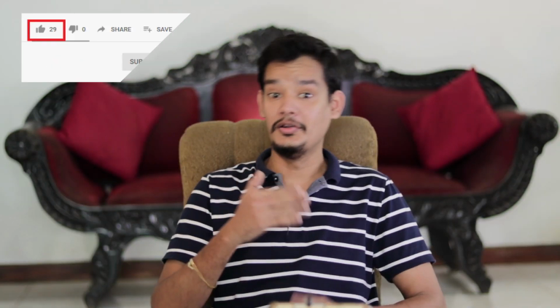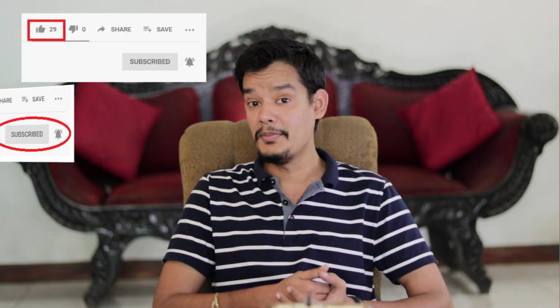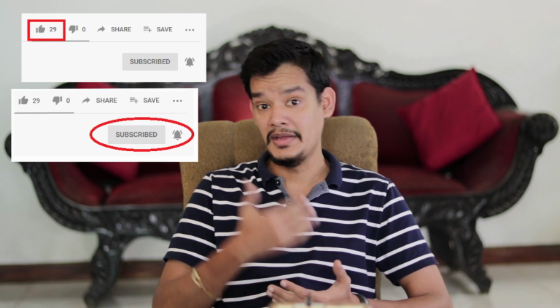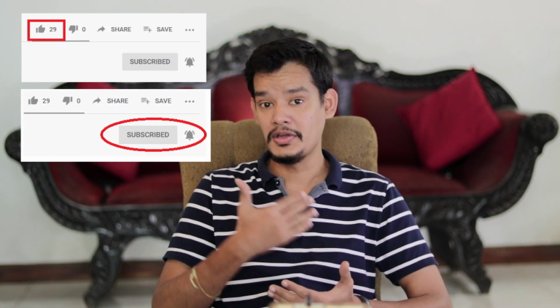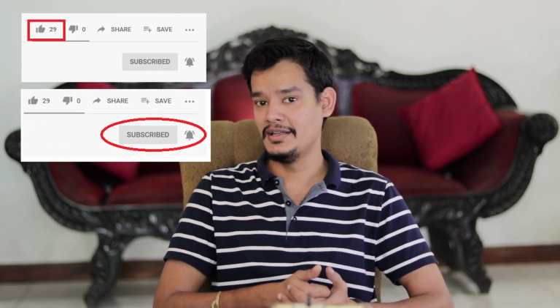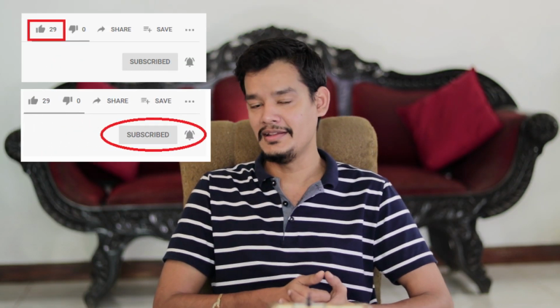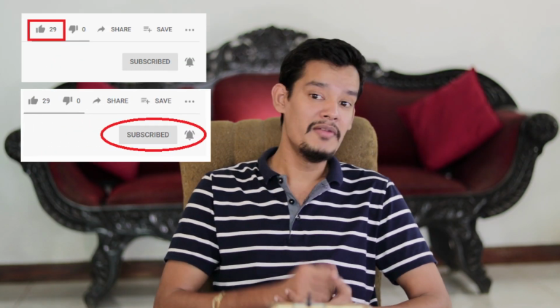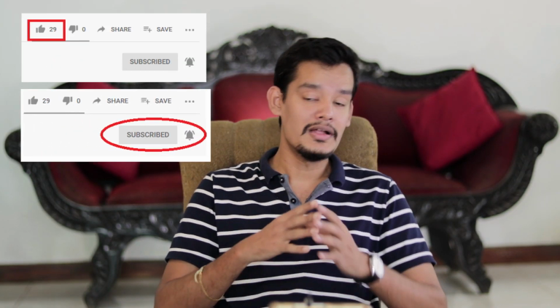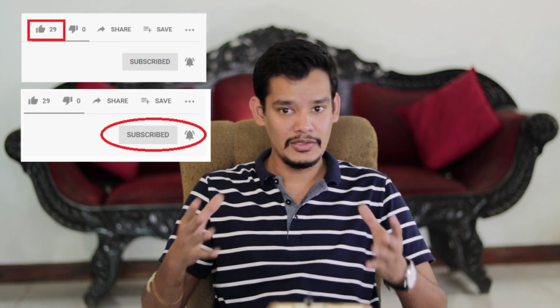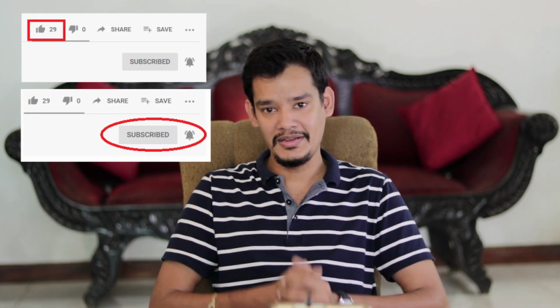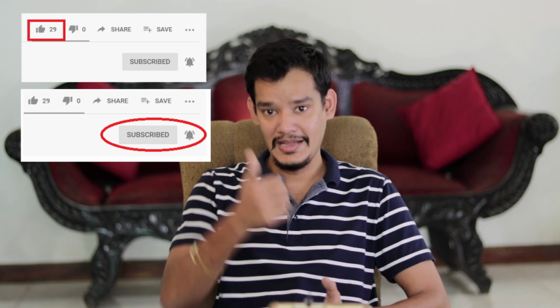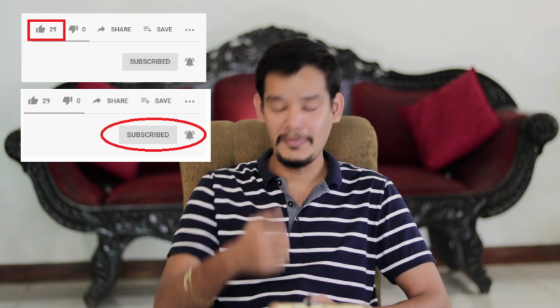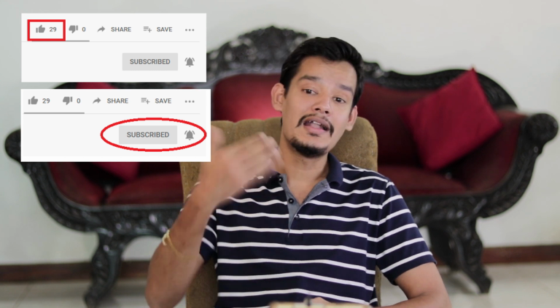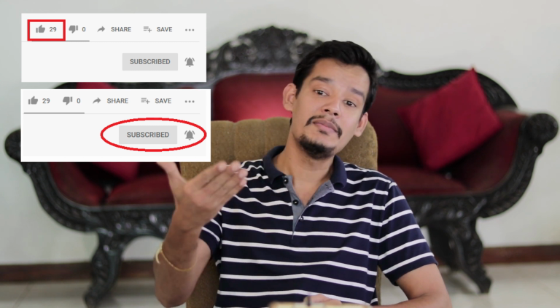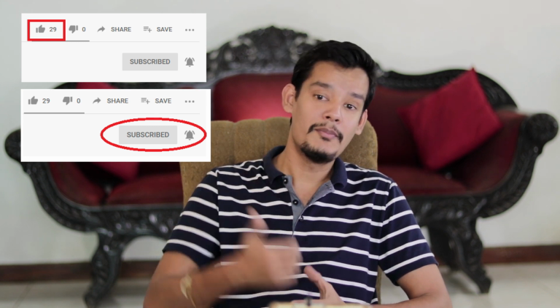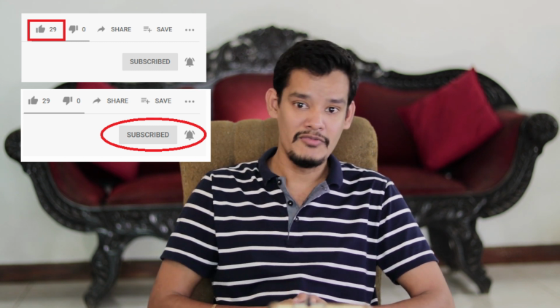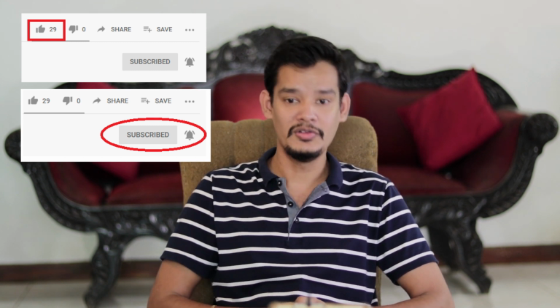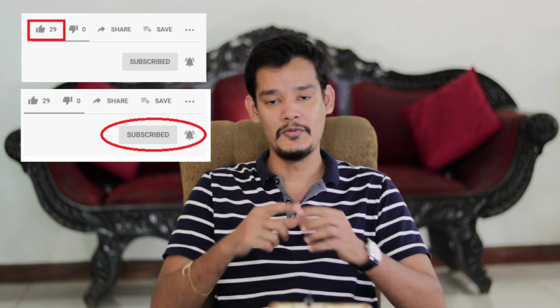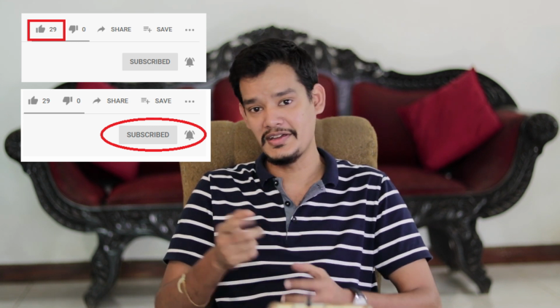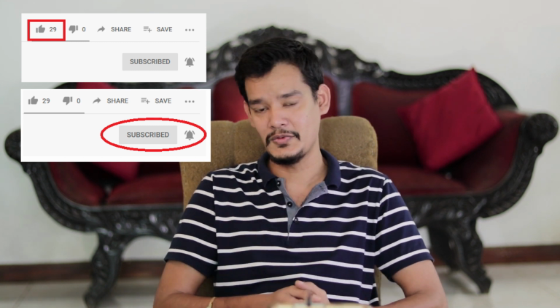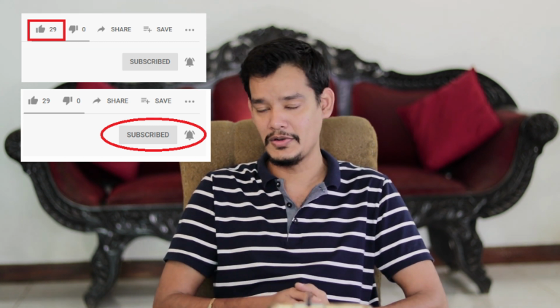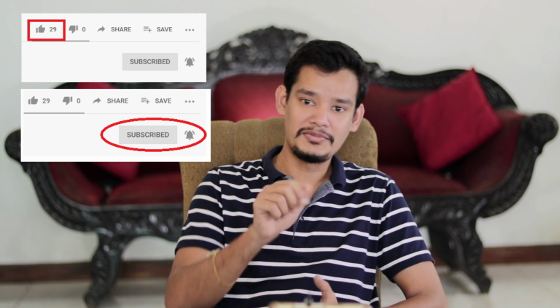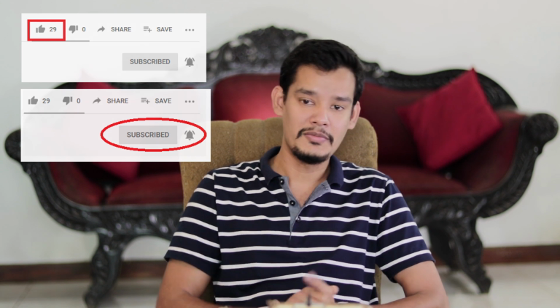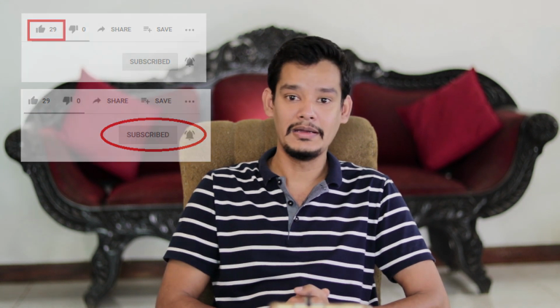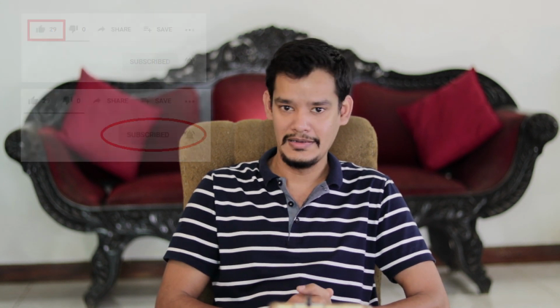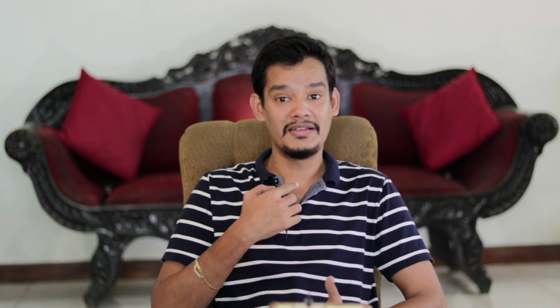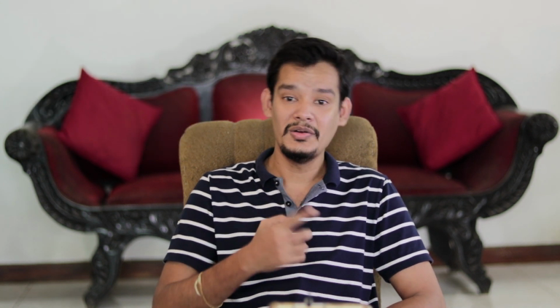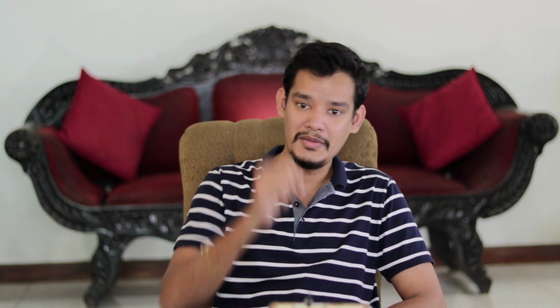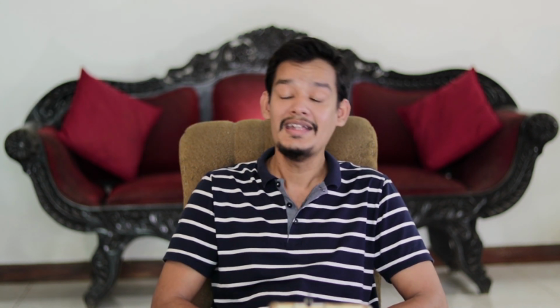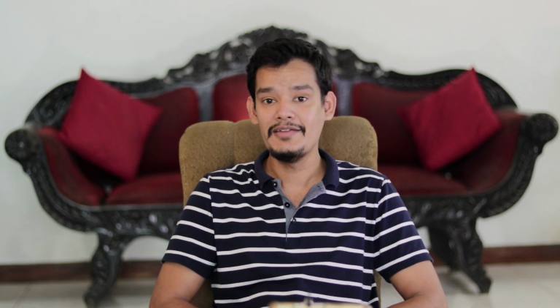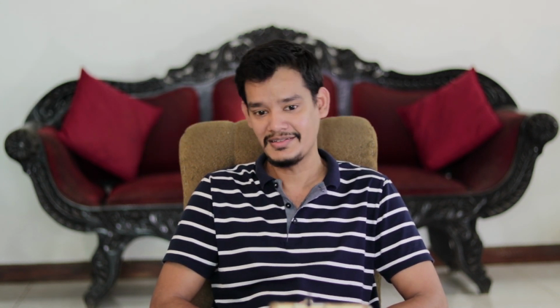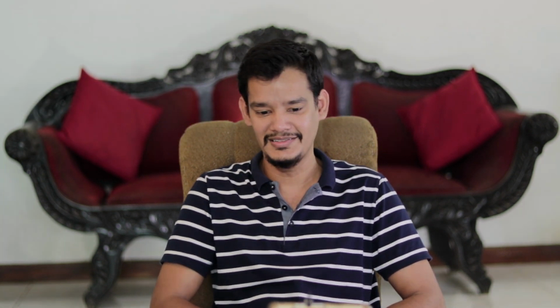Now, please visit our video. Please like this video and click on the notification bell. Please click on DIY with Asanka. Thank you.